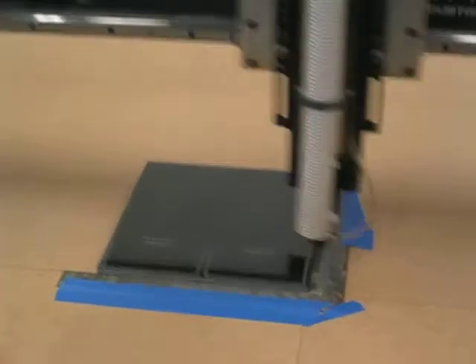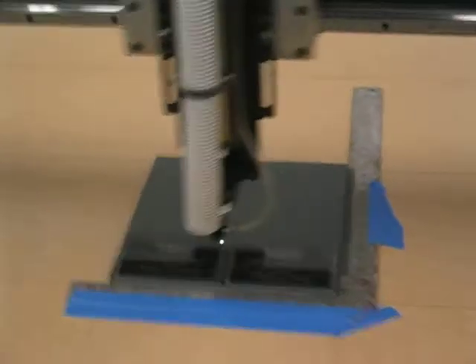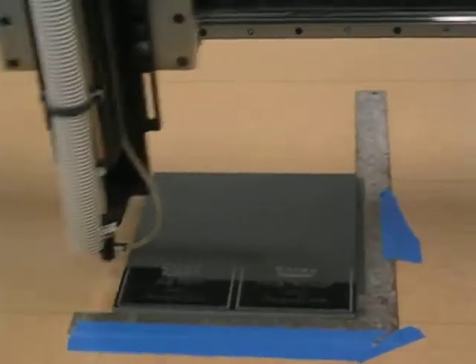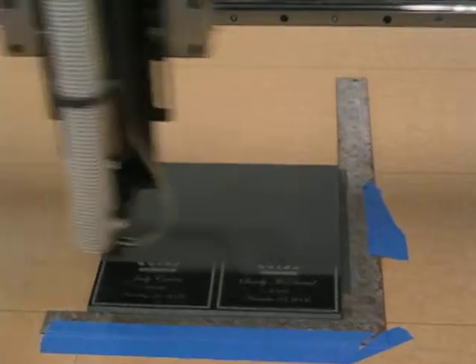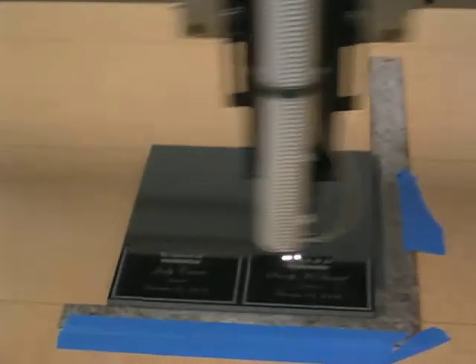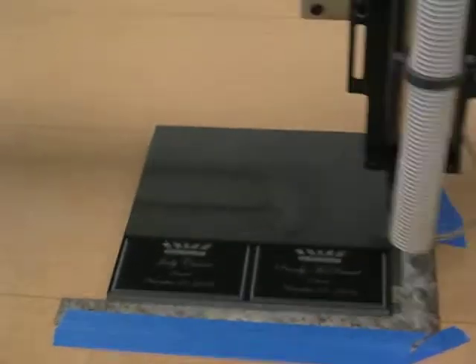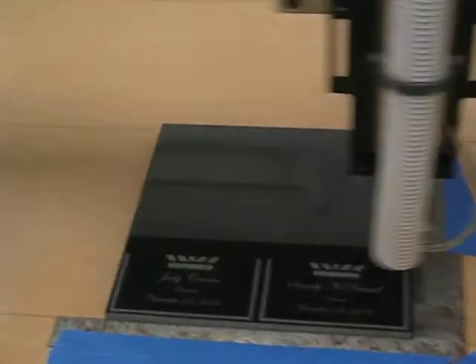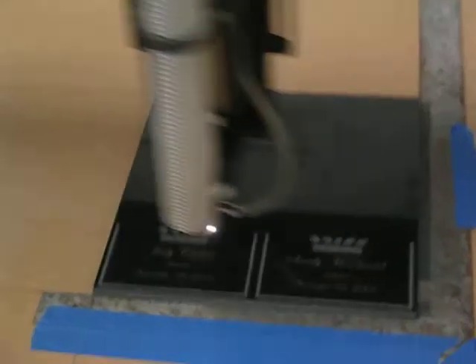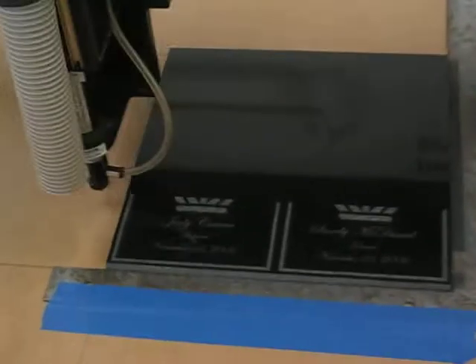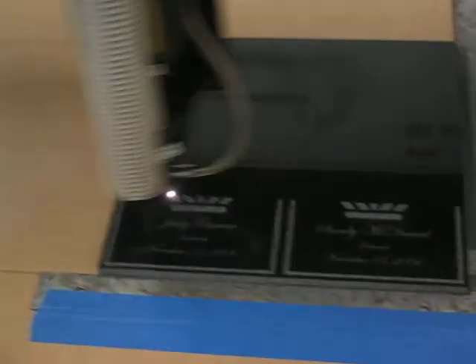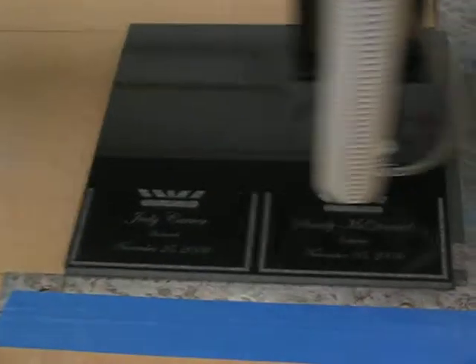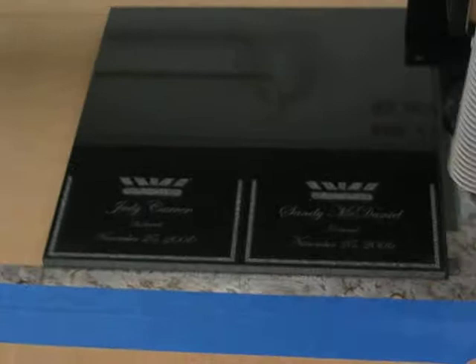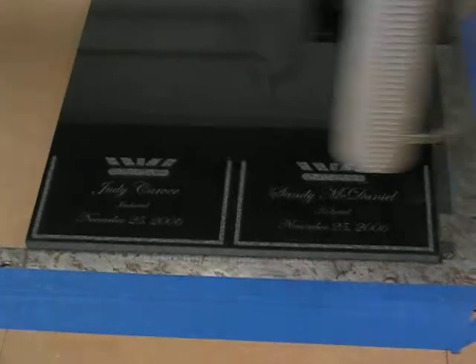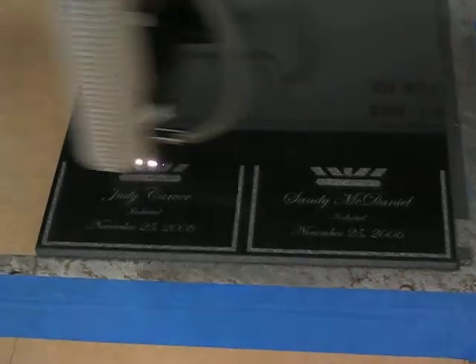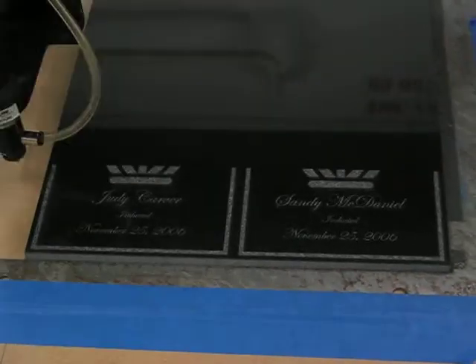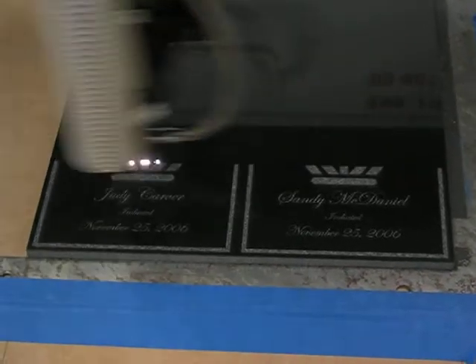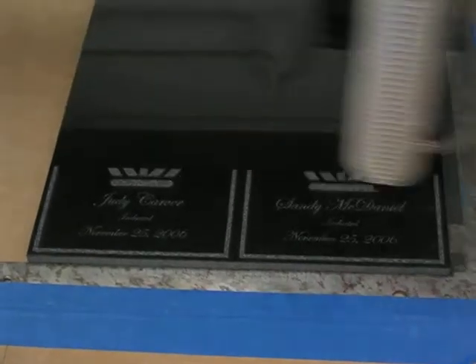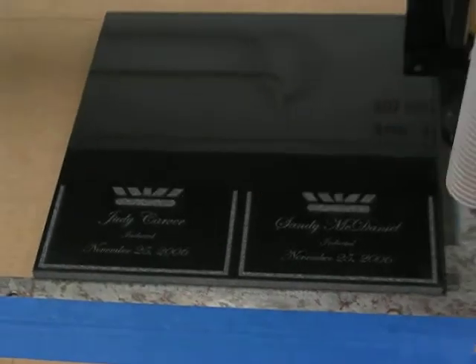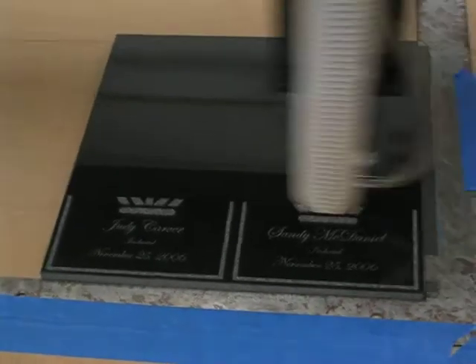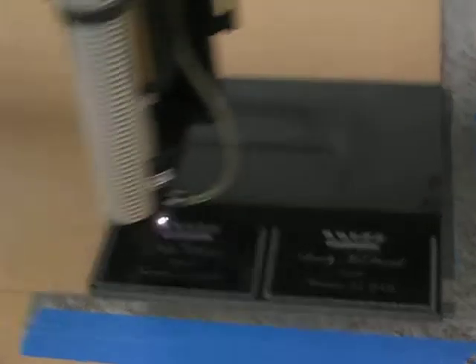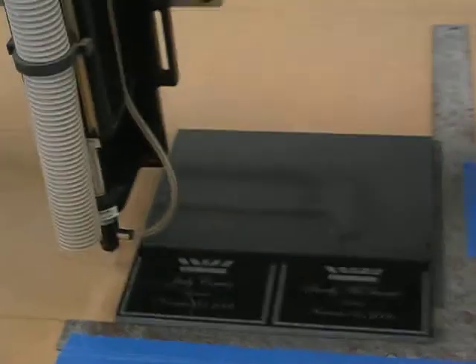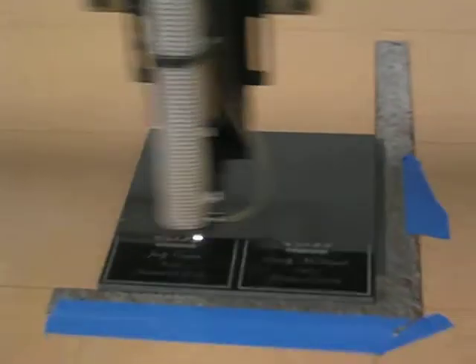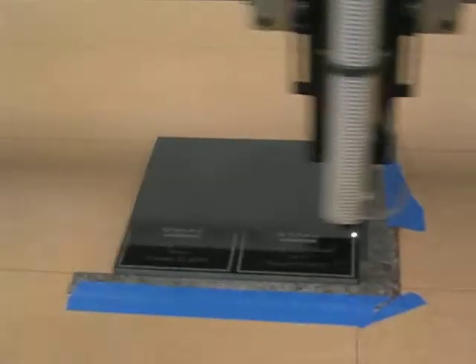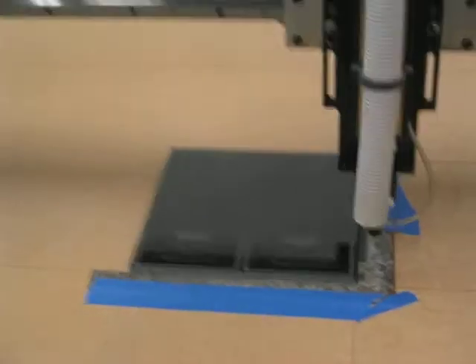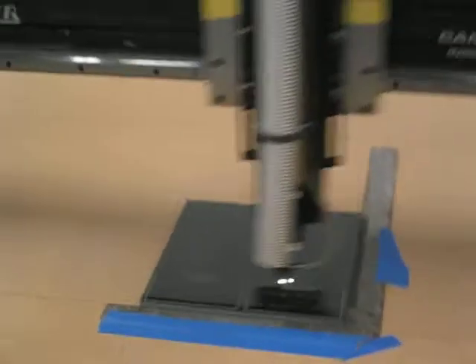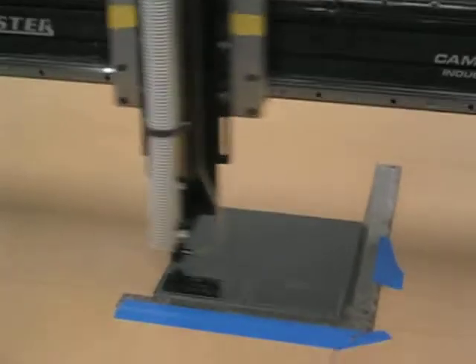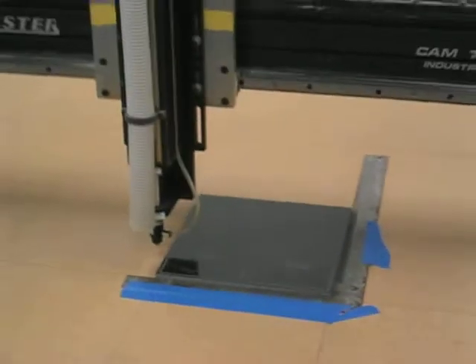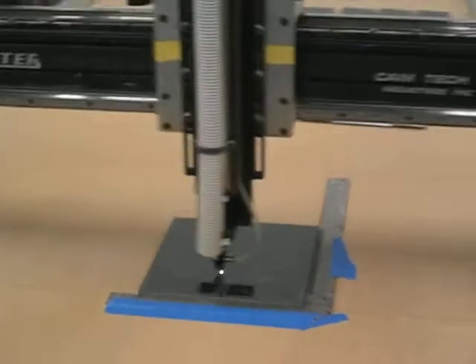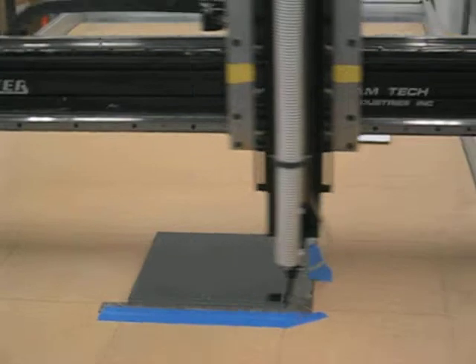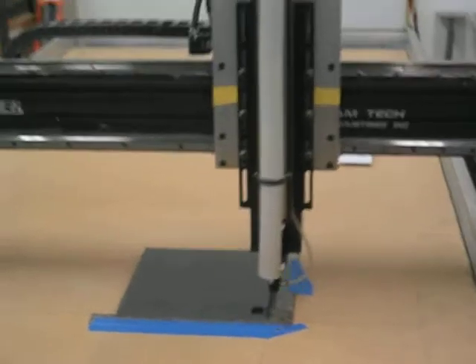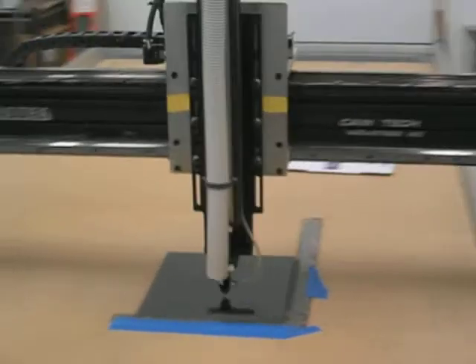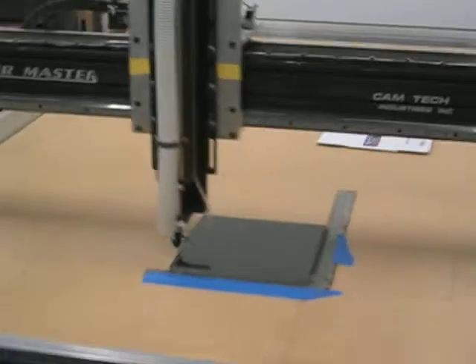Here you go, John. I'm going to zoom in — take a close look and pull back out again. You can show your customers as their product is being built.